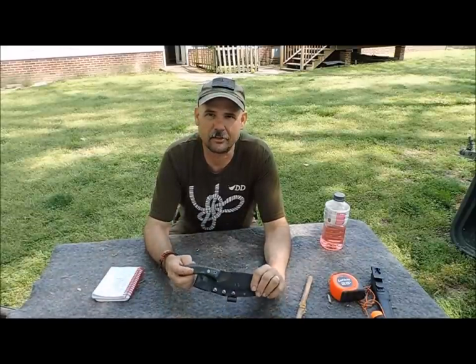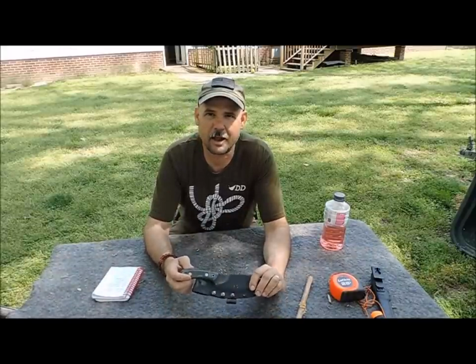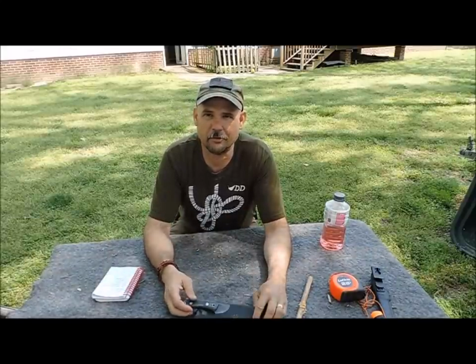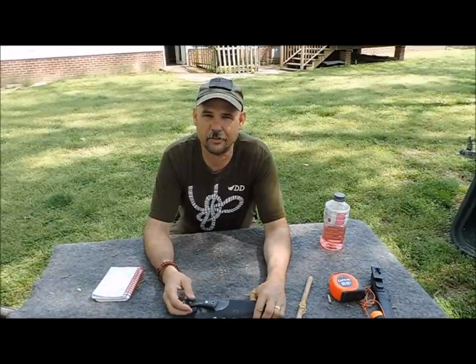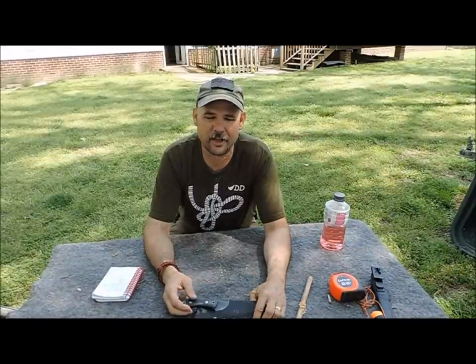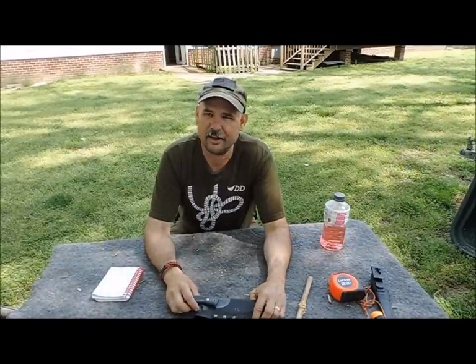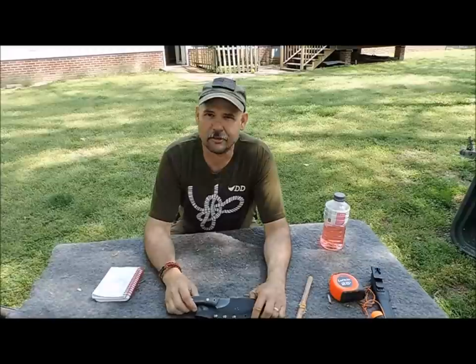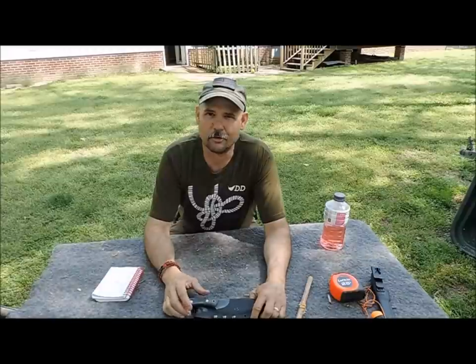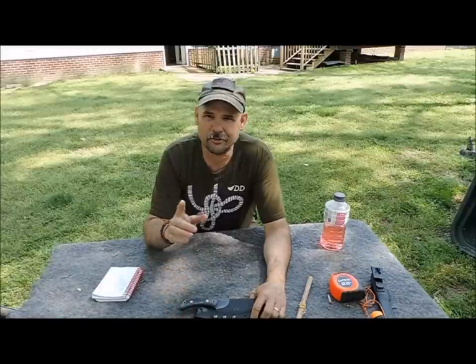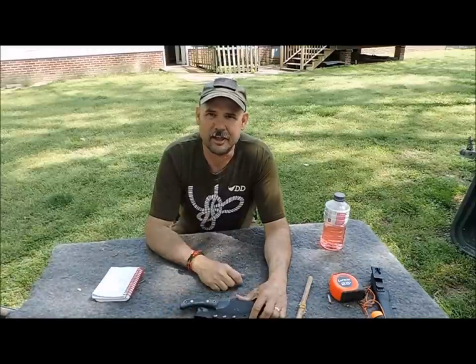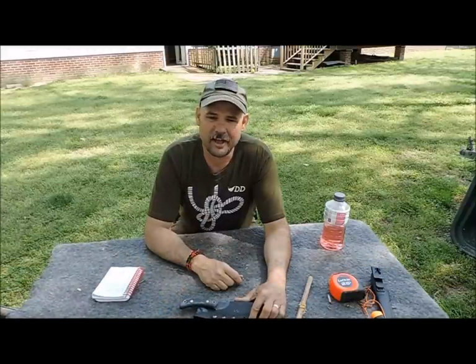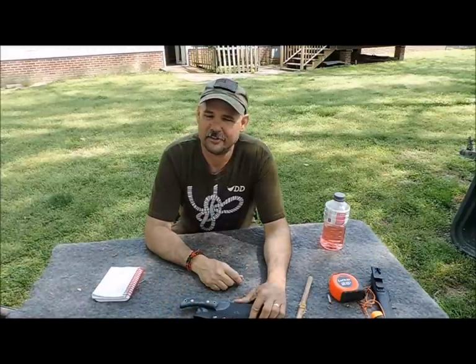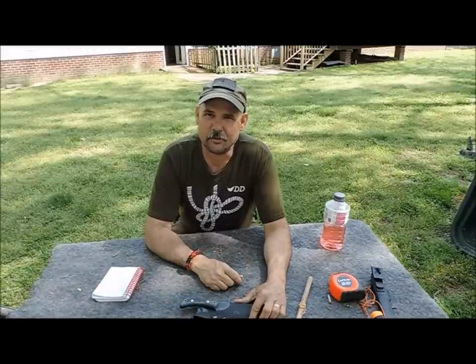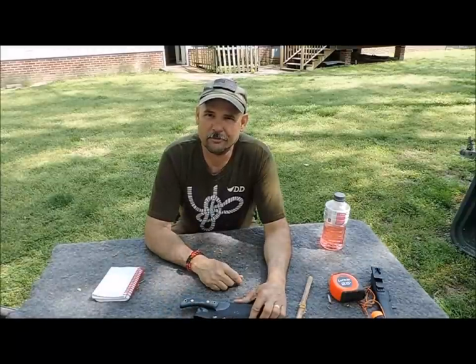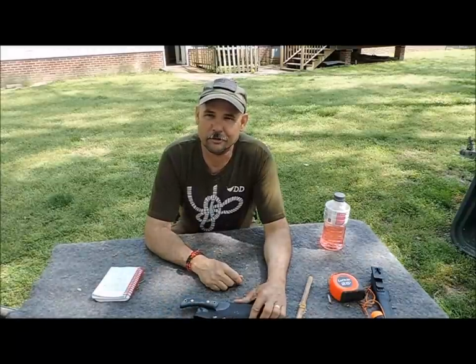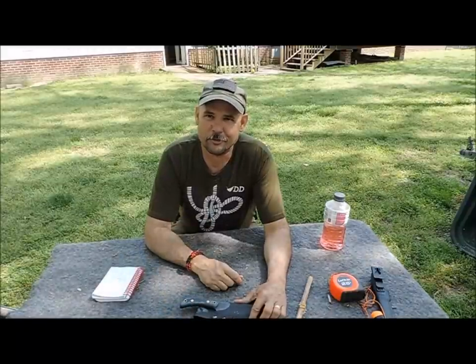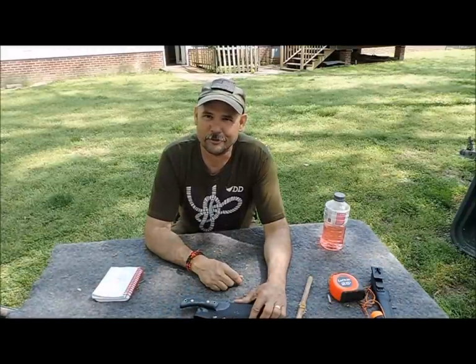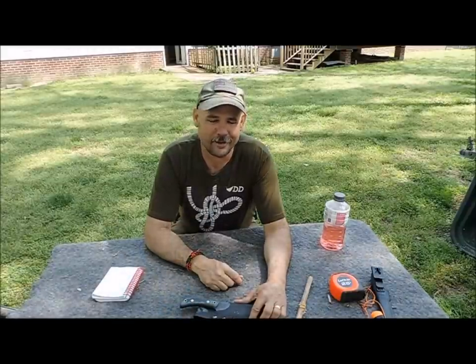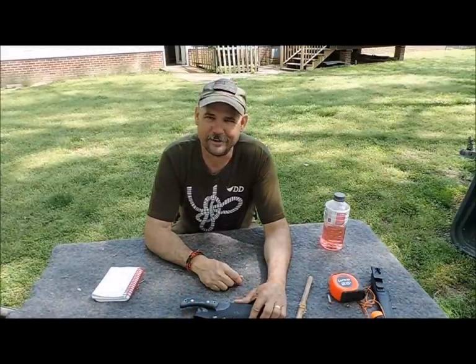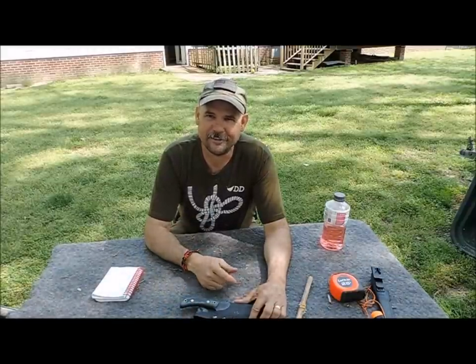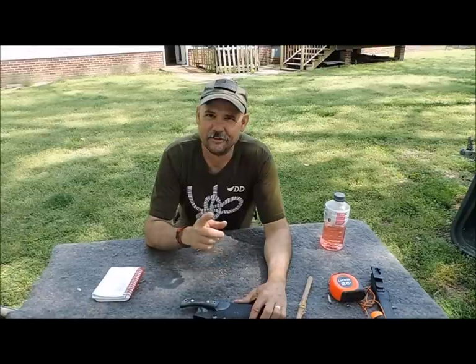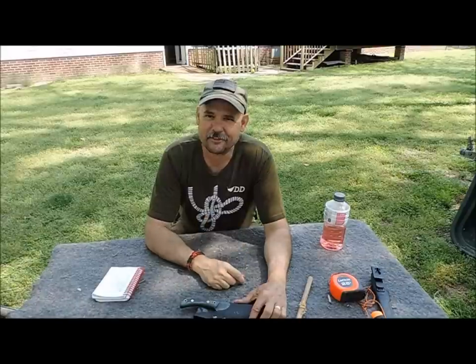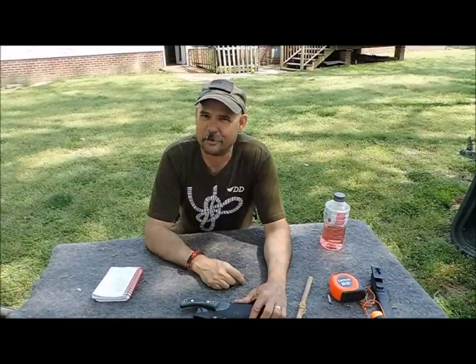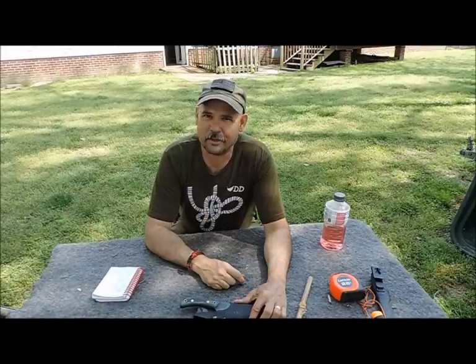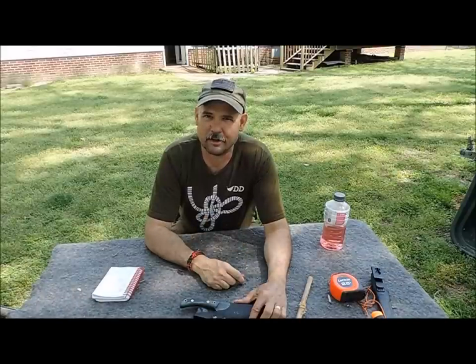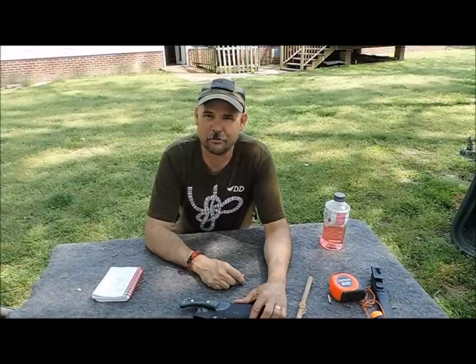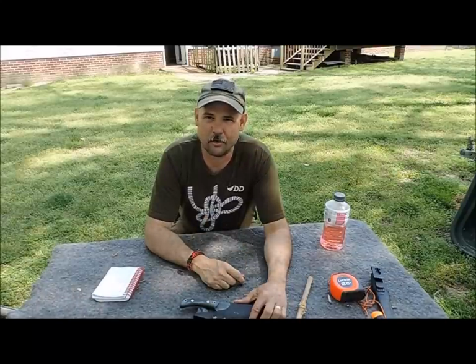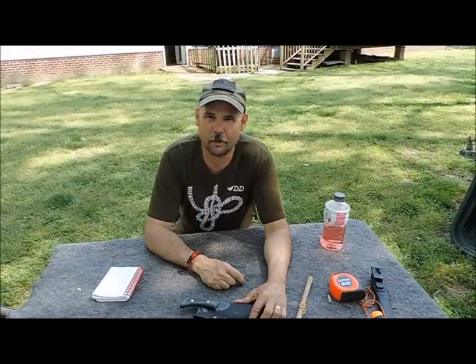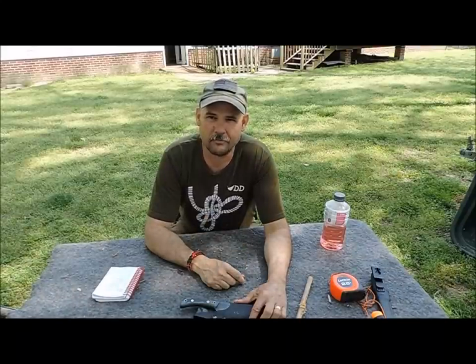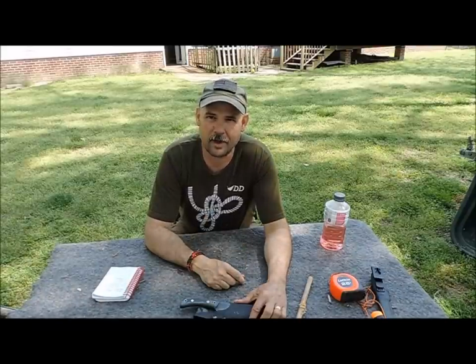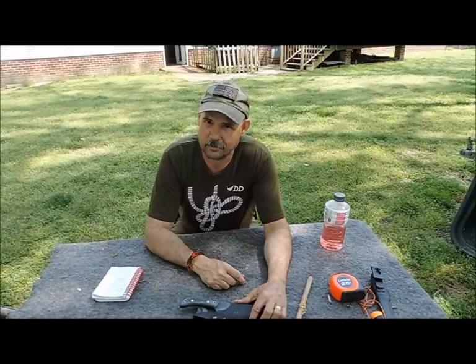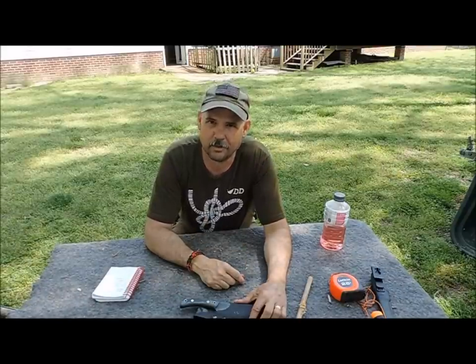Thanks for joining me for a quick talk about the Havilas Bush Tools. Thanks so much to Havilas for all you do at the gathering, and for the opportunity to win this knife — I've really enjoyed using it. If you get one, you'll enjoy it too, I guarantee. Until next time, I'm Tim Langston with Red Dog Bushcraft, home of global safety and survival. God bless.